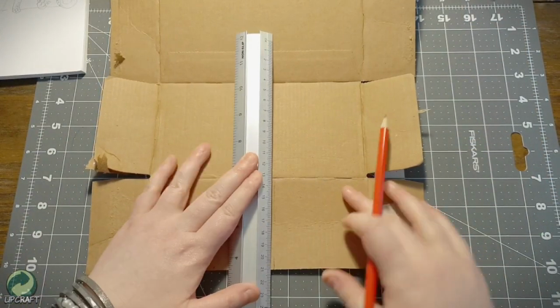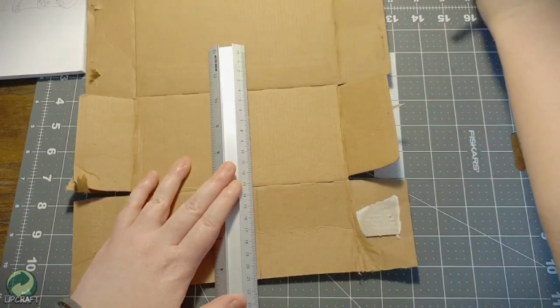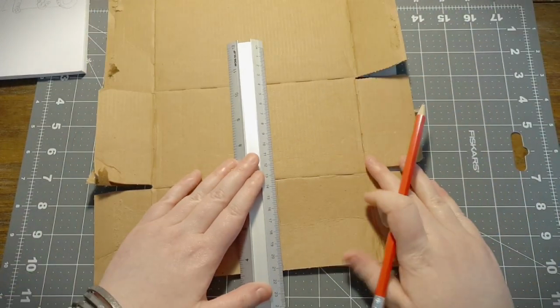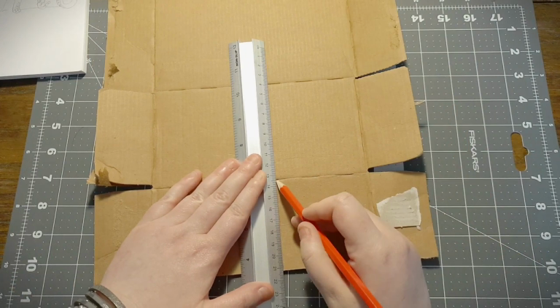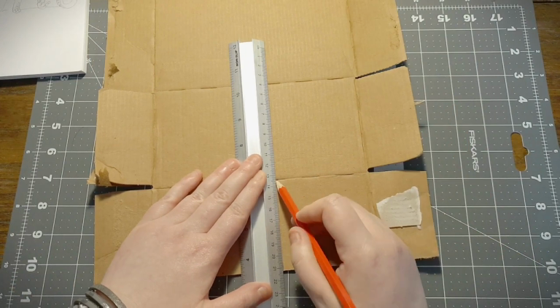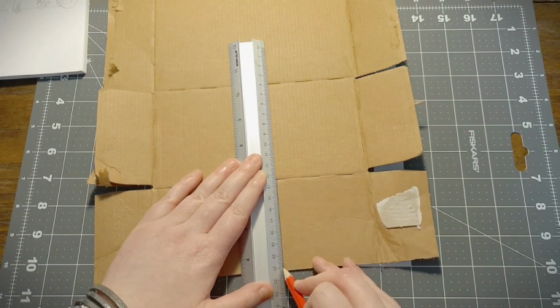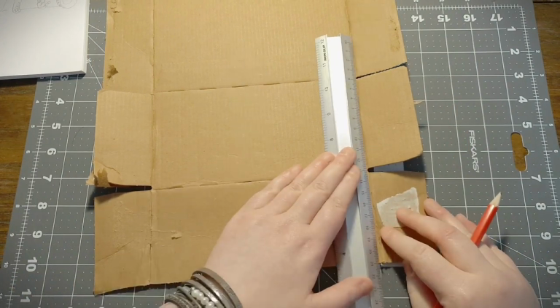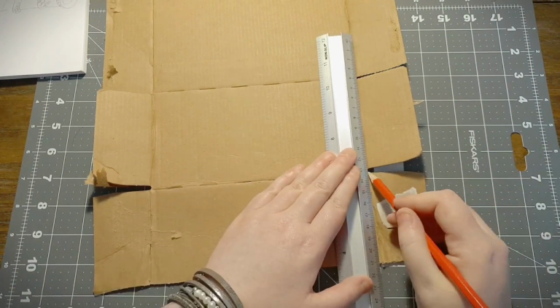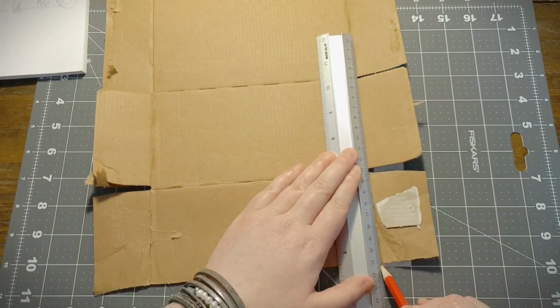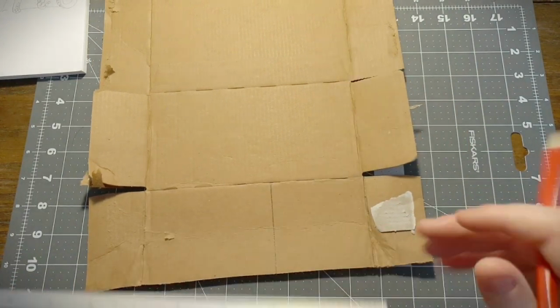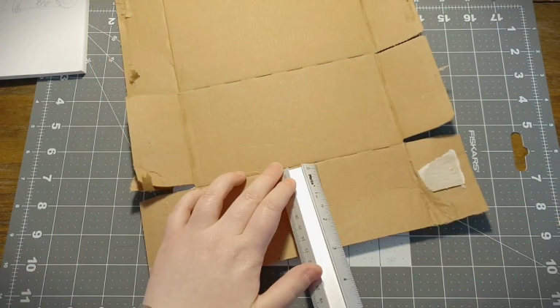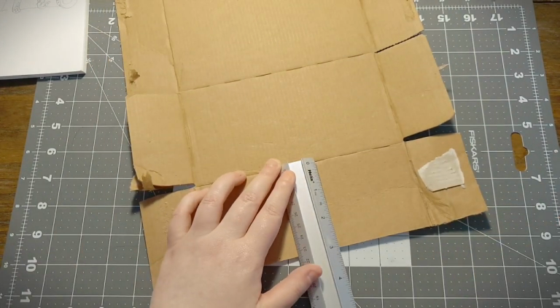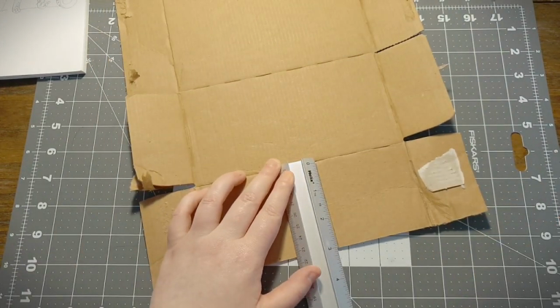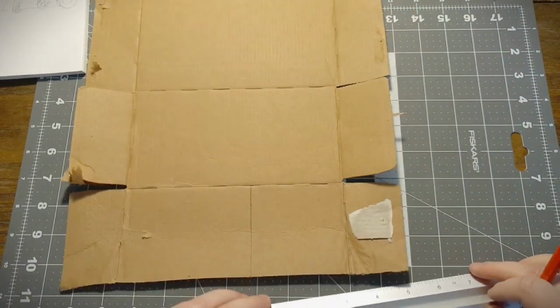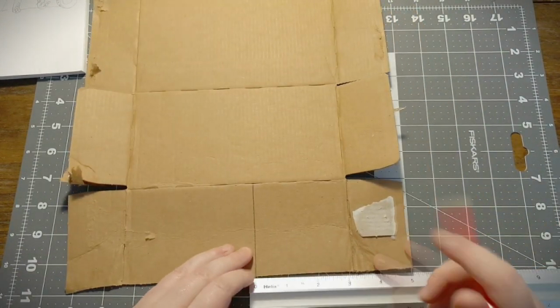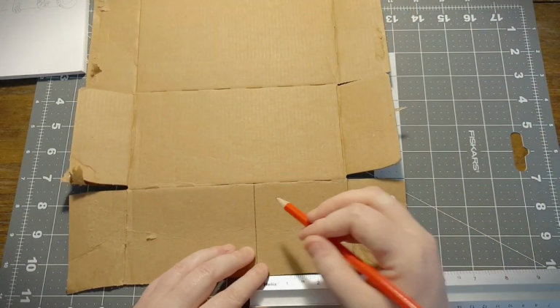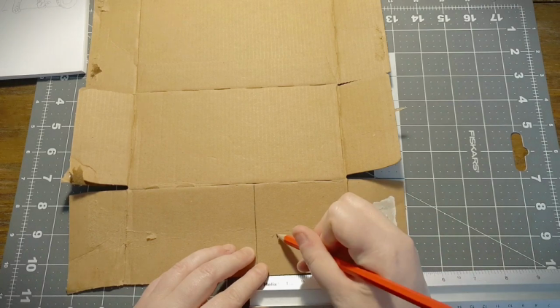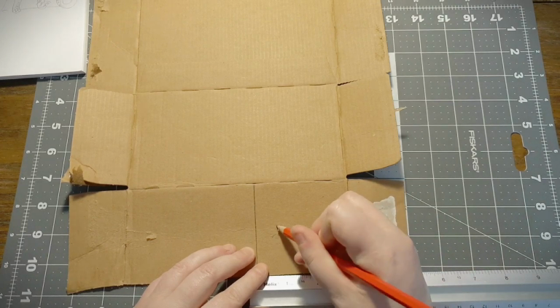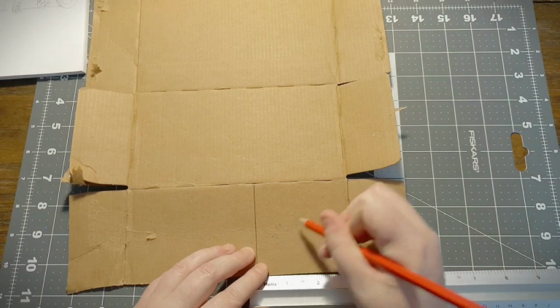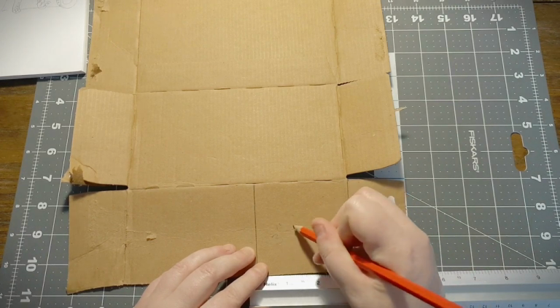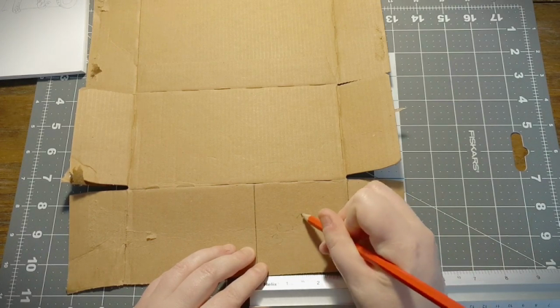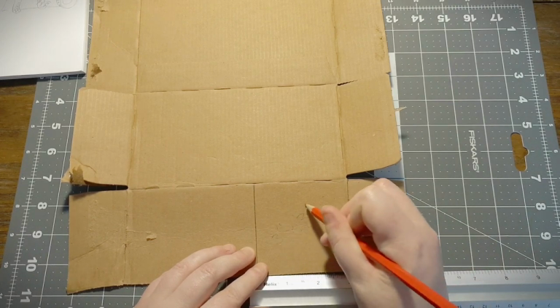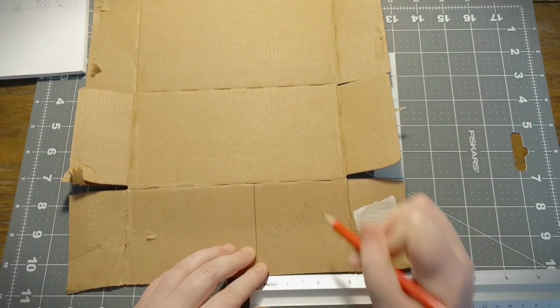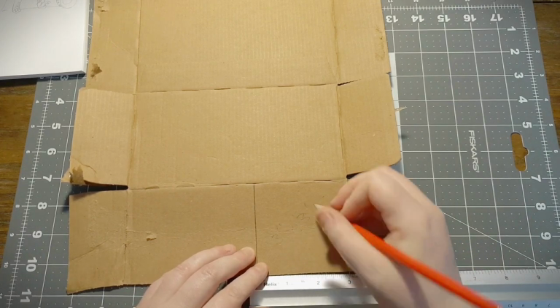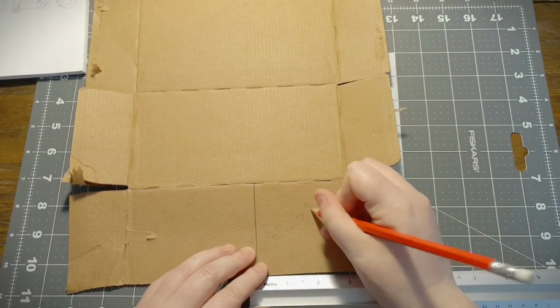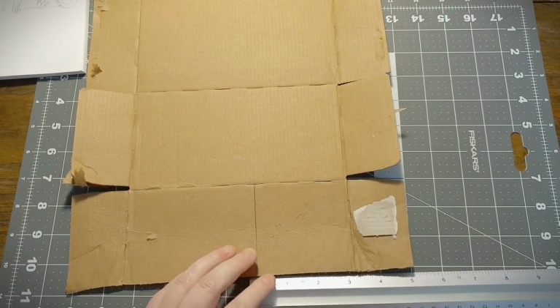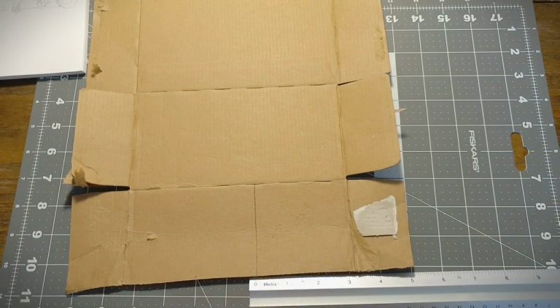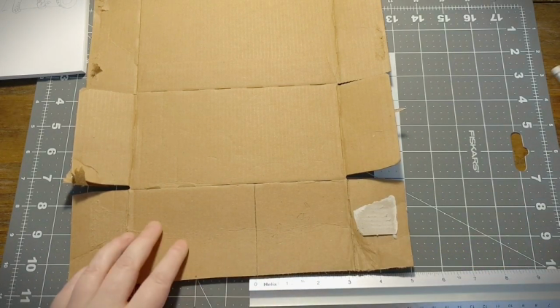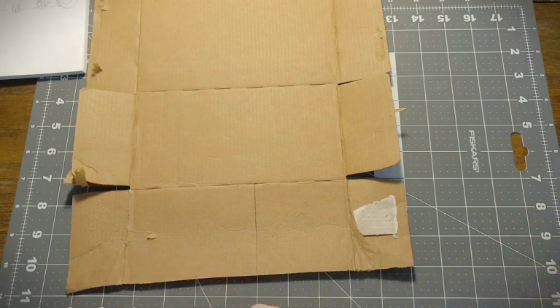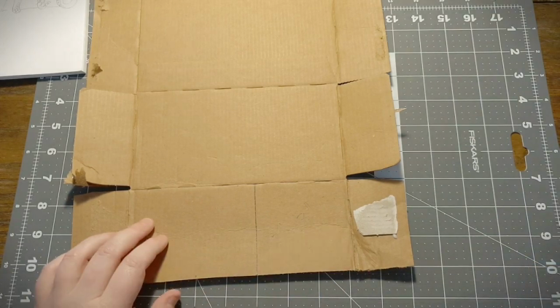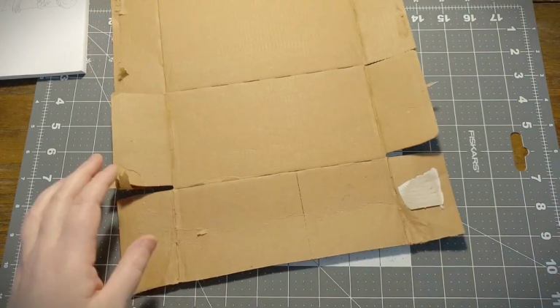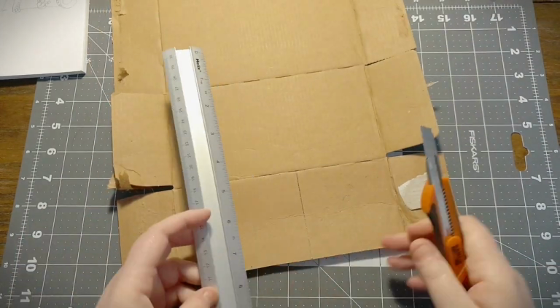First of all you'll need some thin cardboard - anything will do. I'm using a cat food box, why not? Please leave a comment below if you've used a cat food box to make a craft - just type in meow.